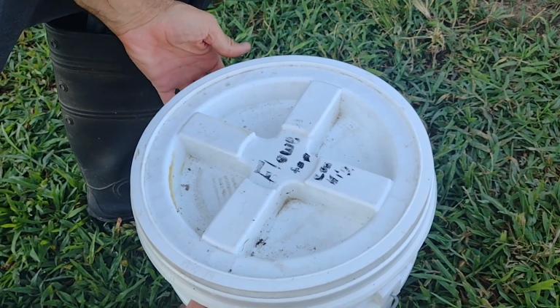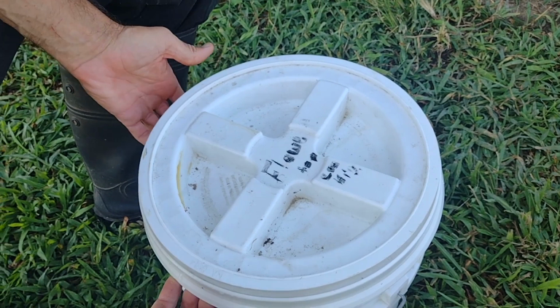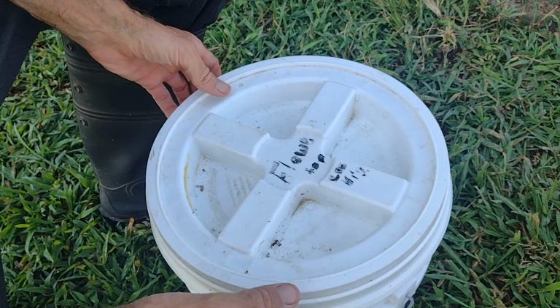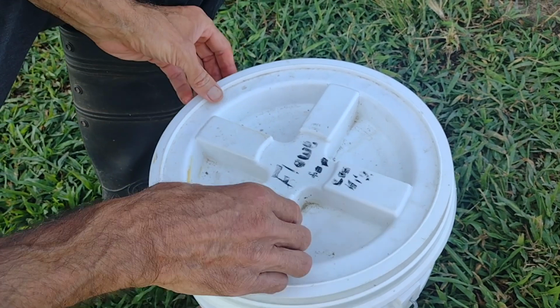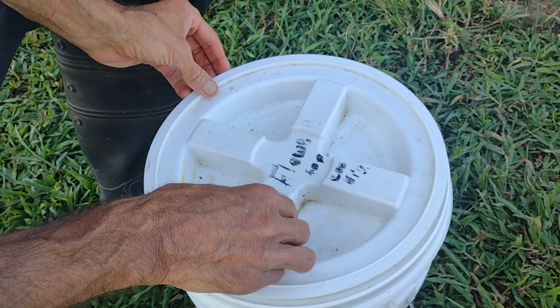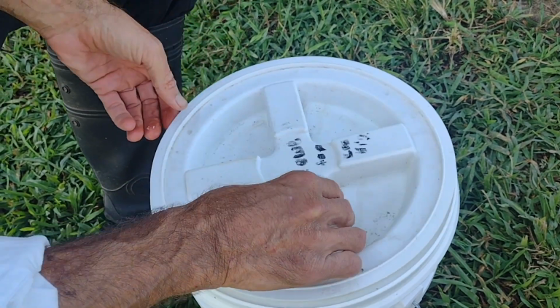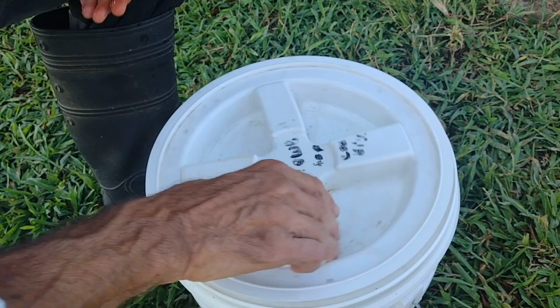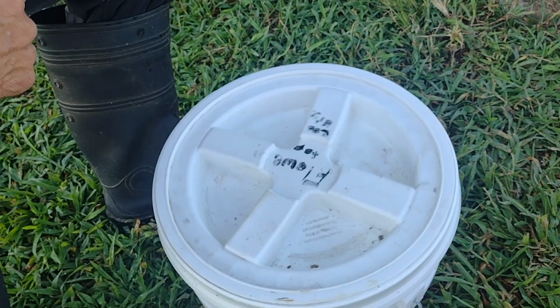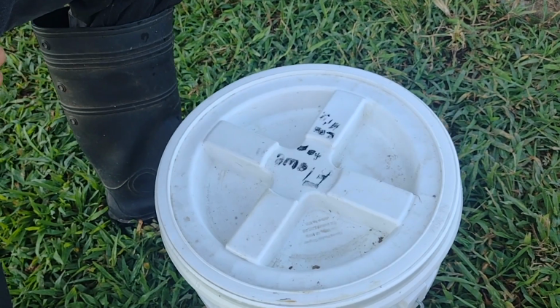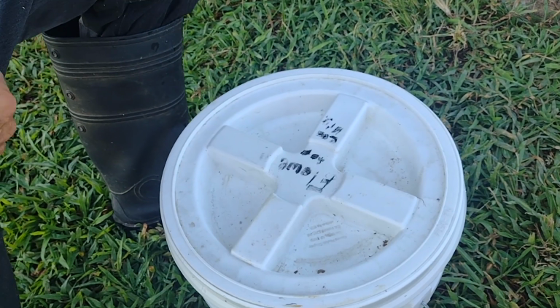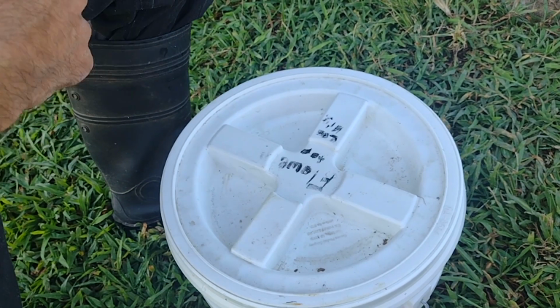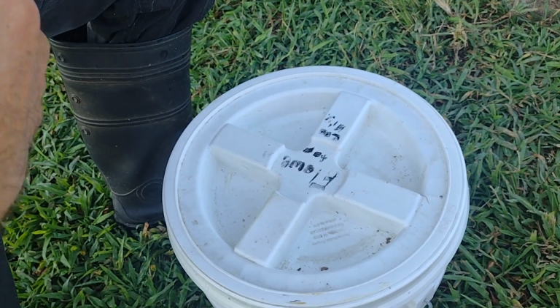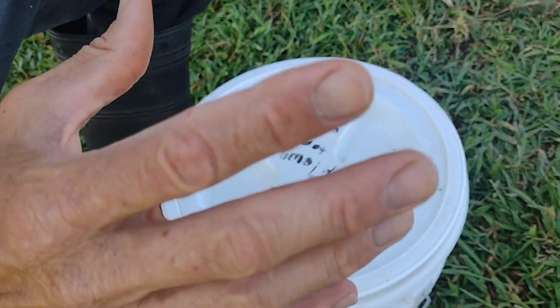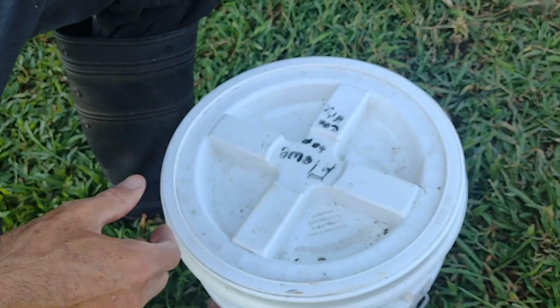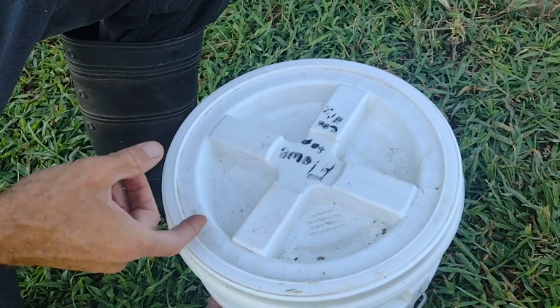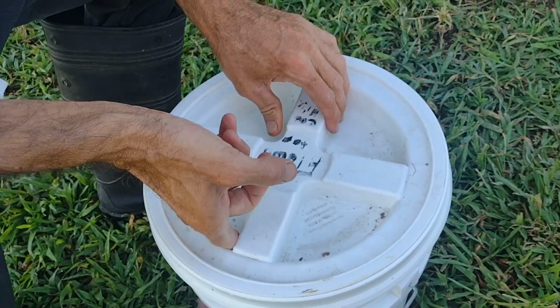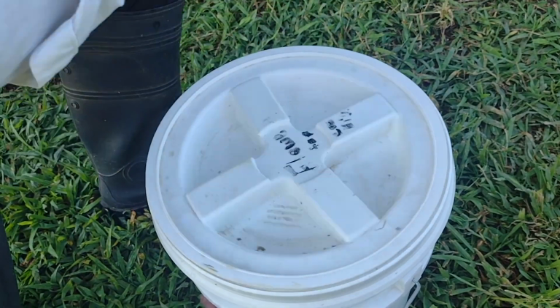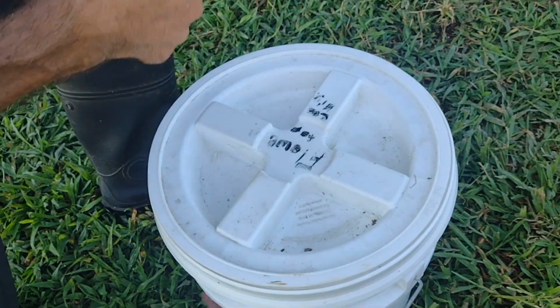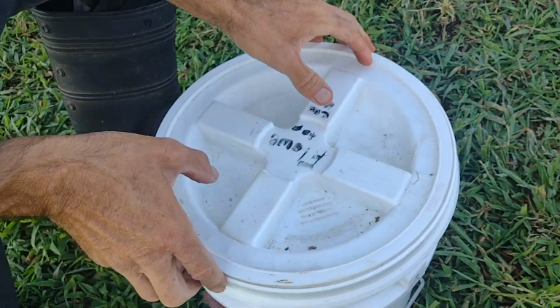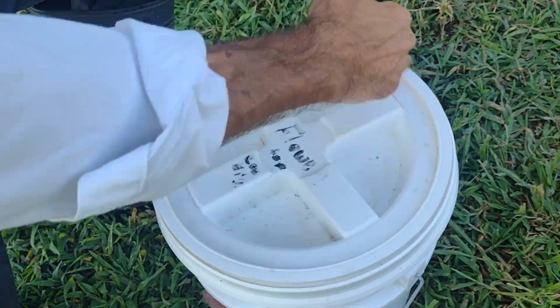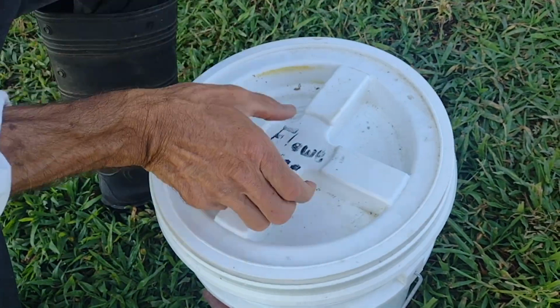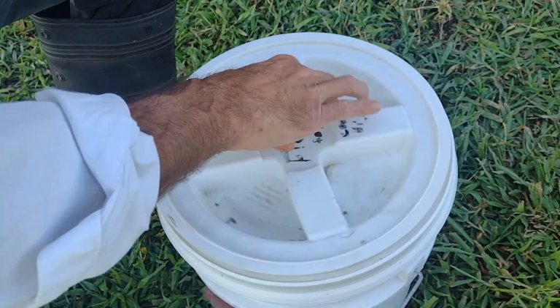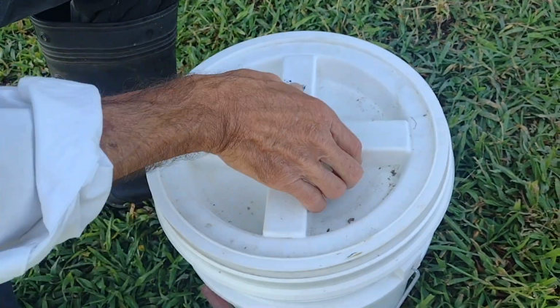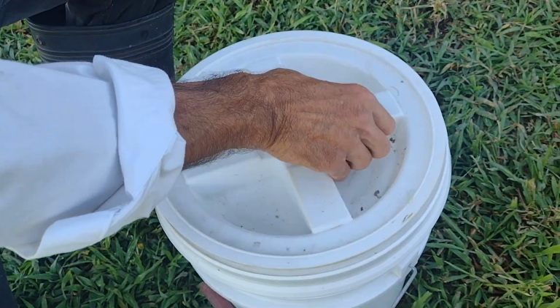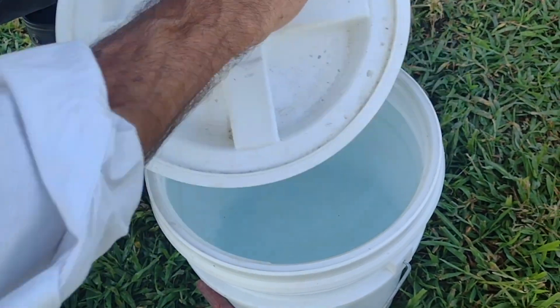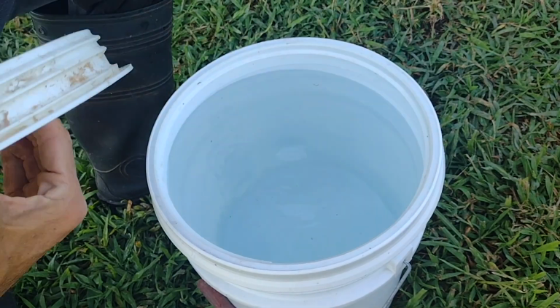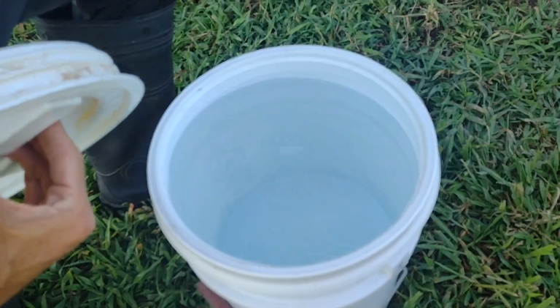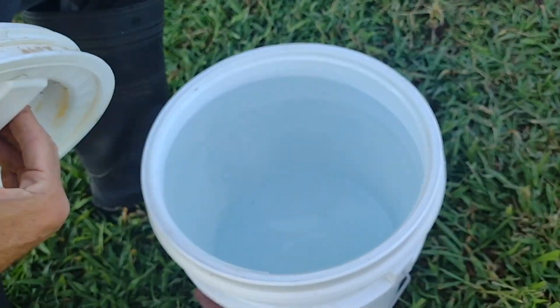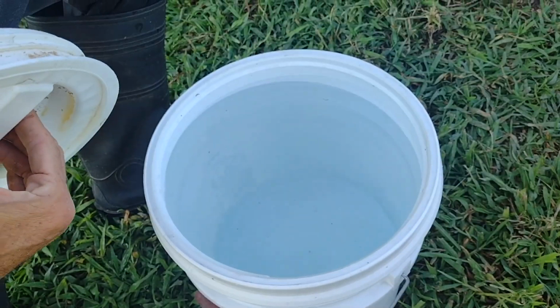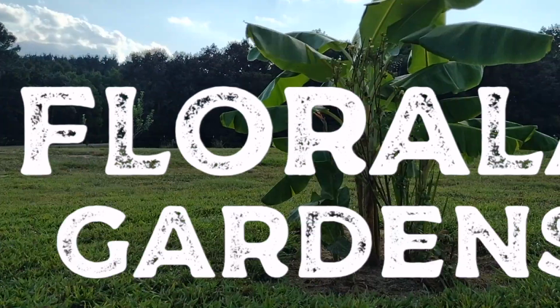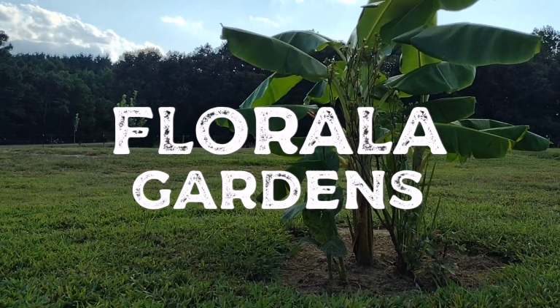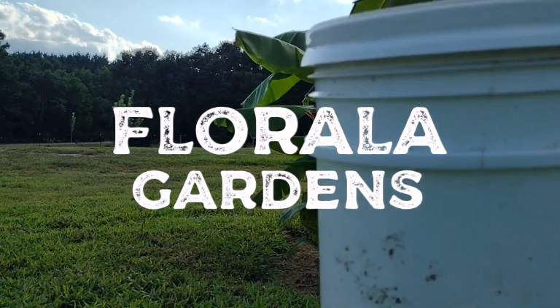The nice thing about the spin-on lids is you don't have to fight a regular lid that gets stuck there and hurts your hands. You can just spin this on, carry it dry, spin it off. And you'll be happy you have one.